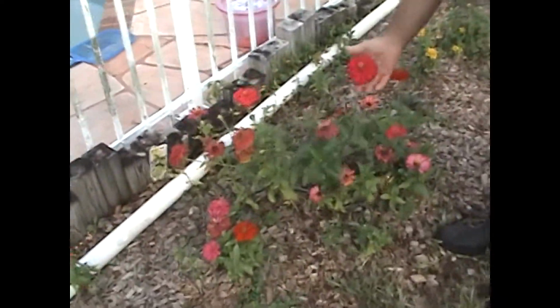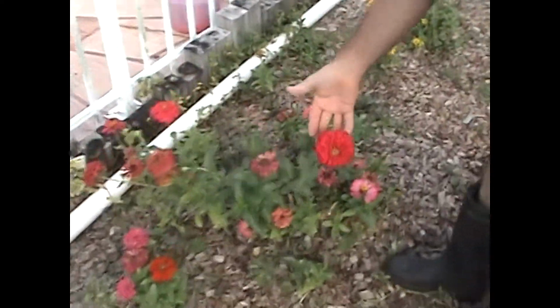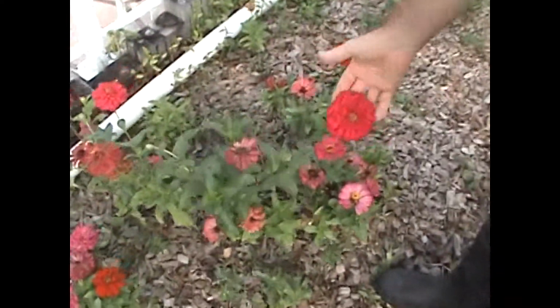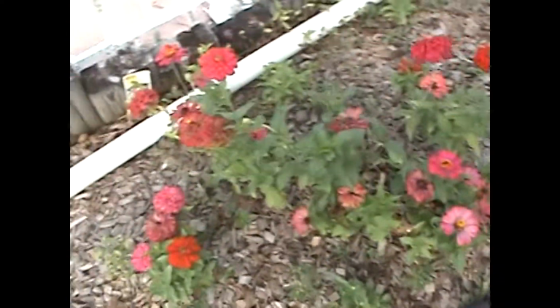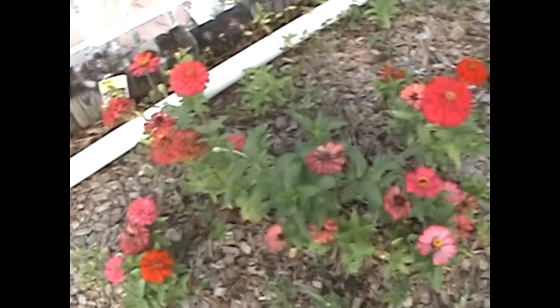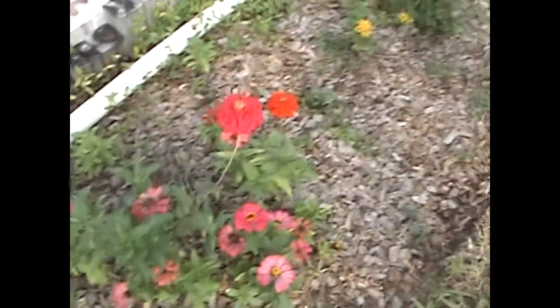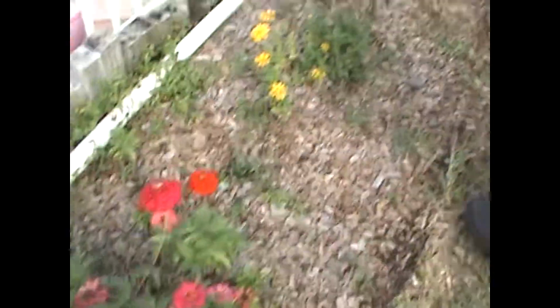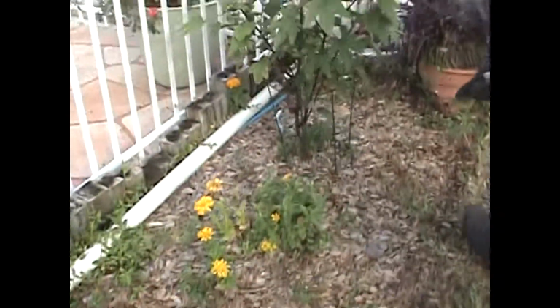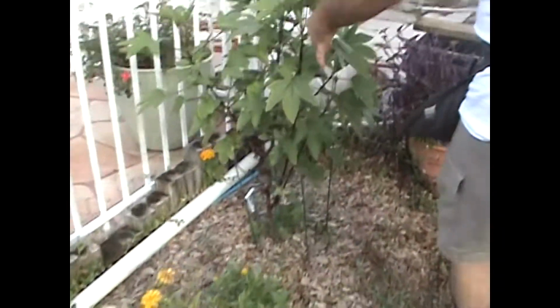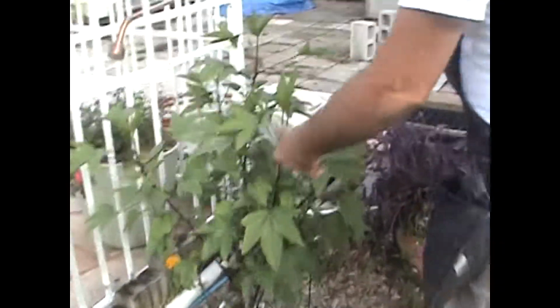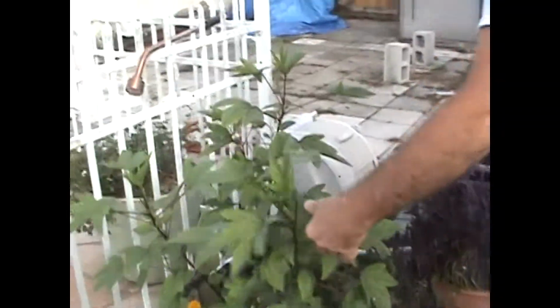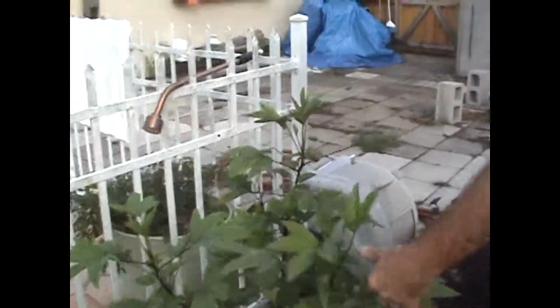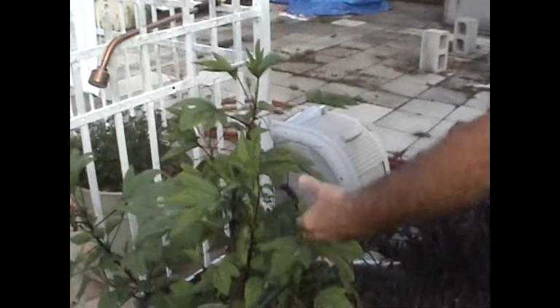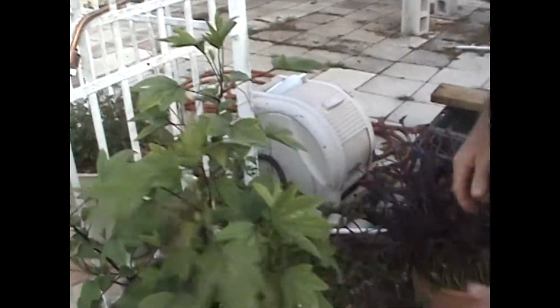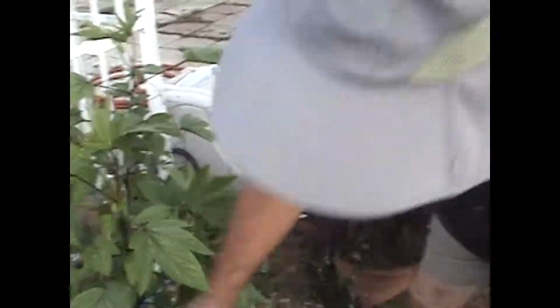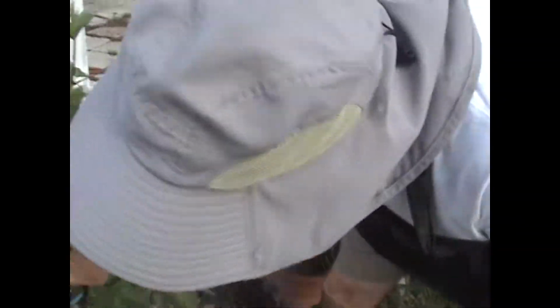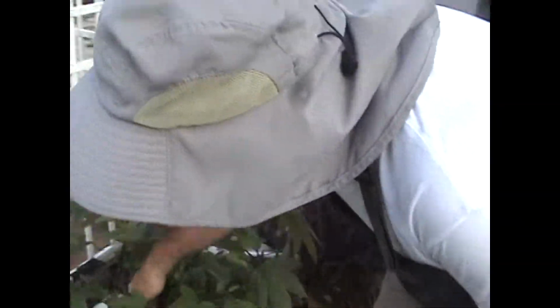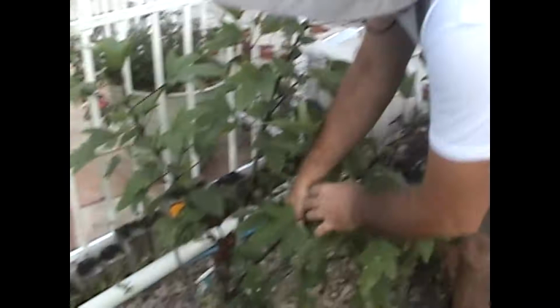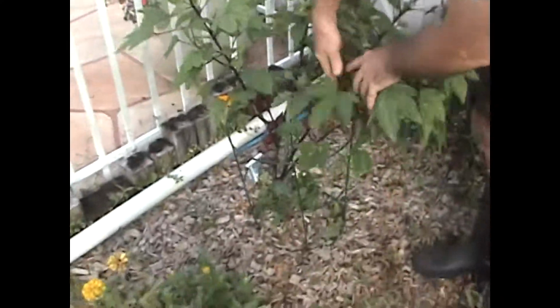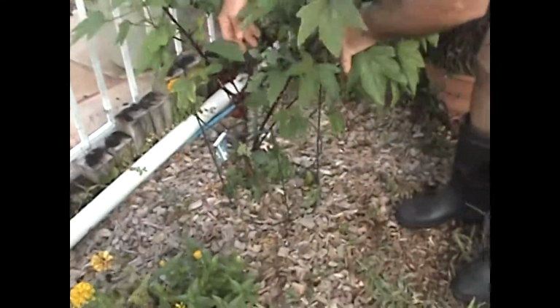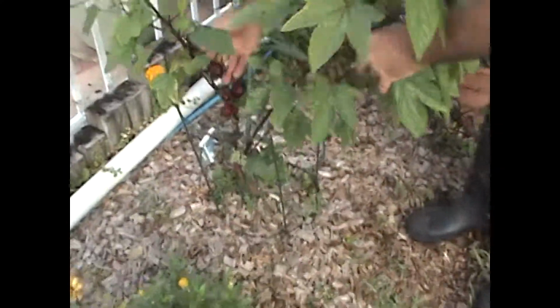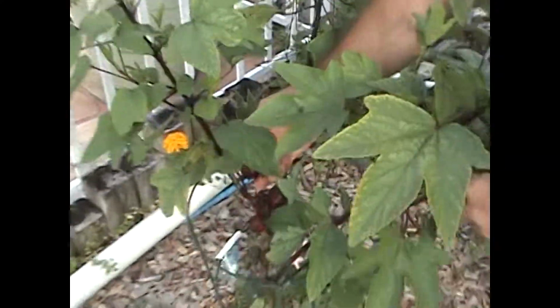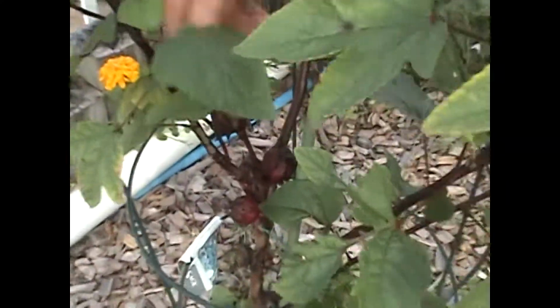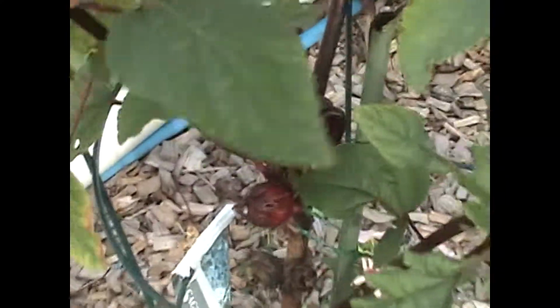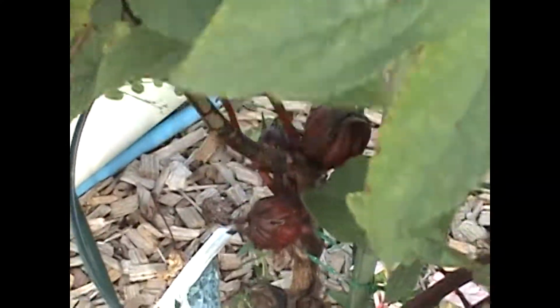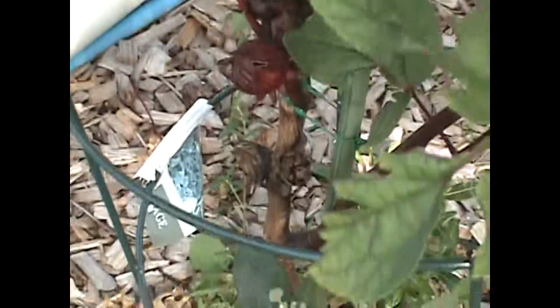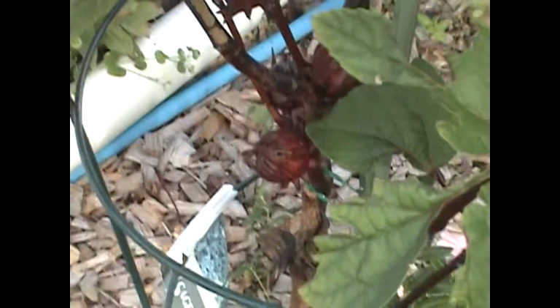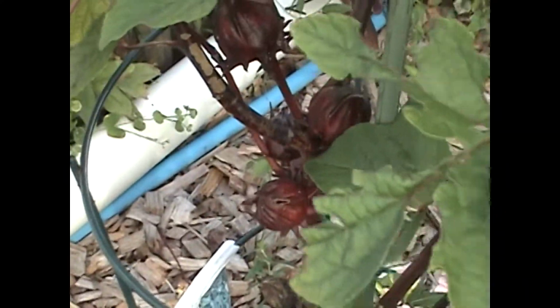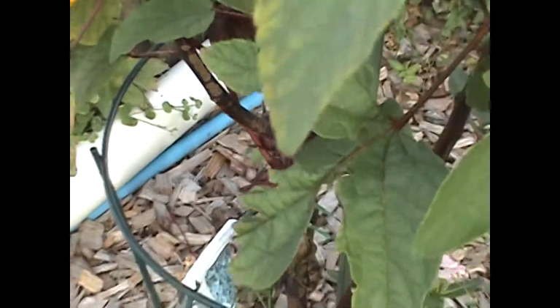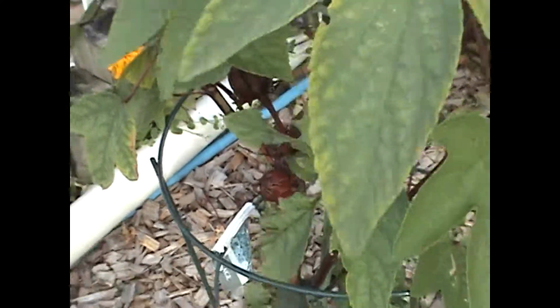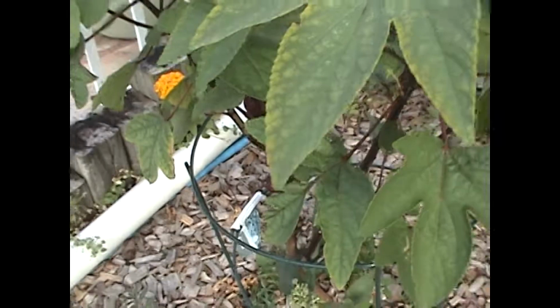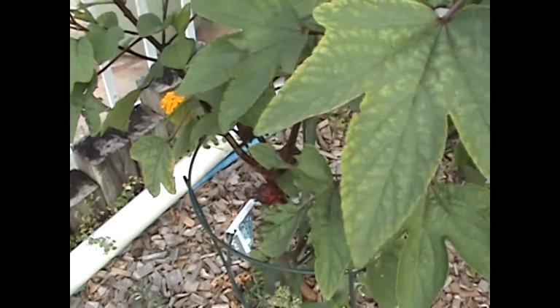Nice beautiful flowers here. This one here is called roselle — it's a hibiscus actually. These pods here, you make teas from. It's actually medicinal. You take them, you make a tea. It's very good for digestion.